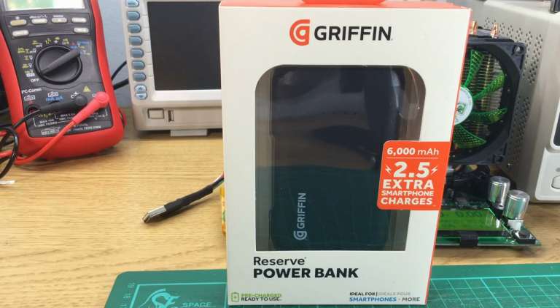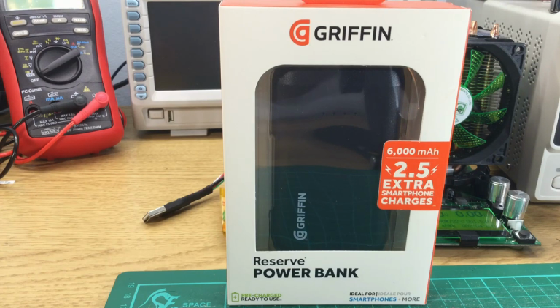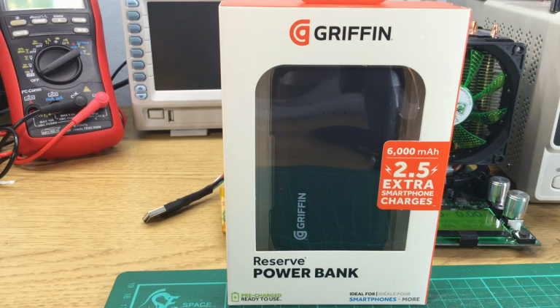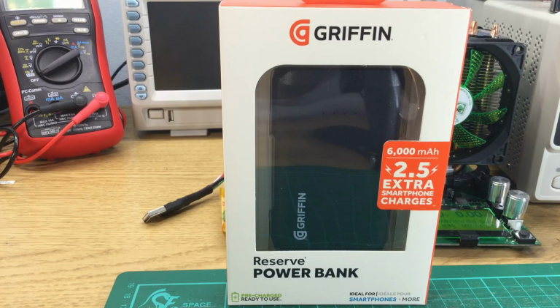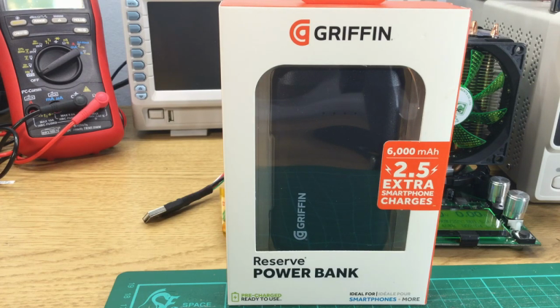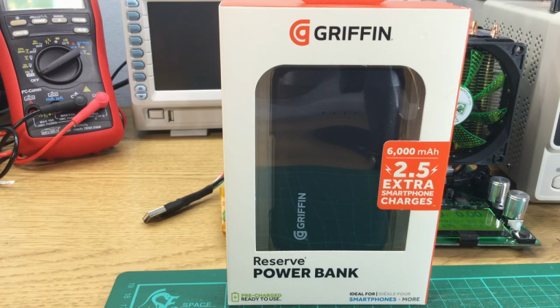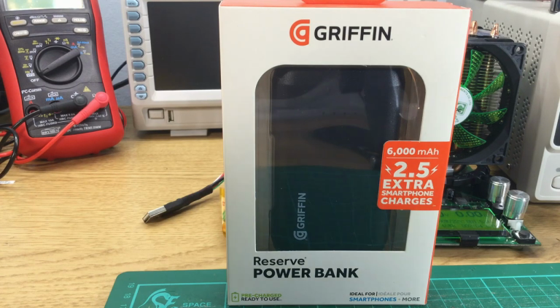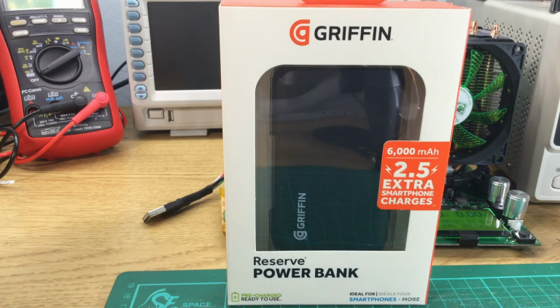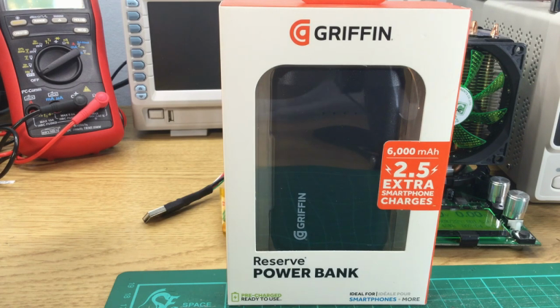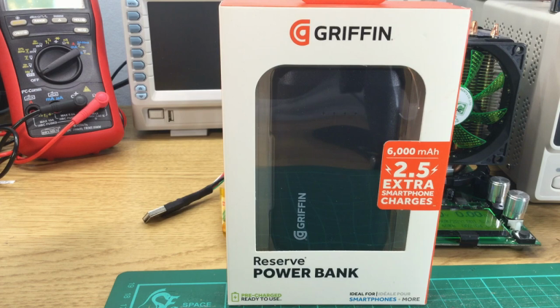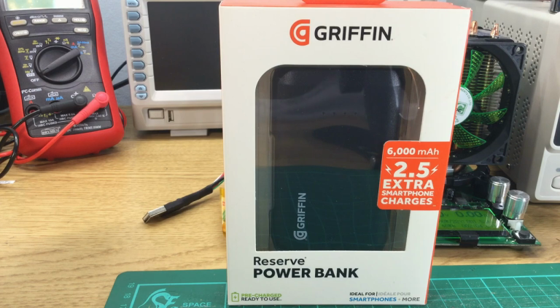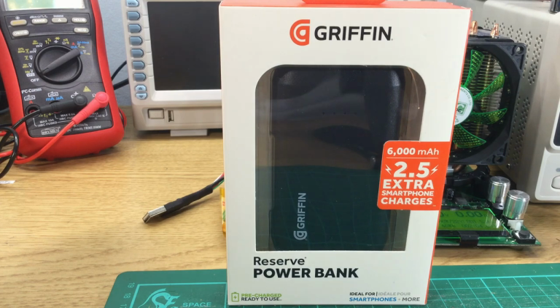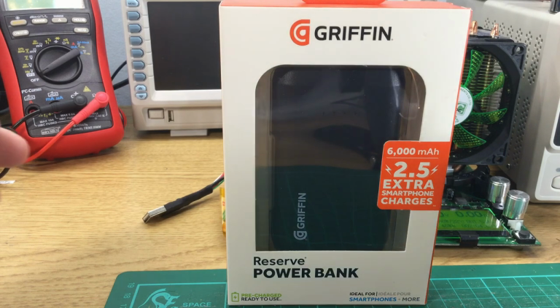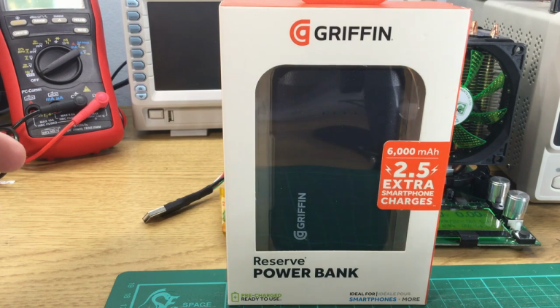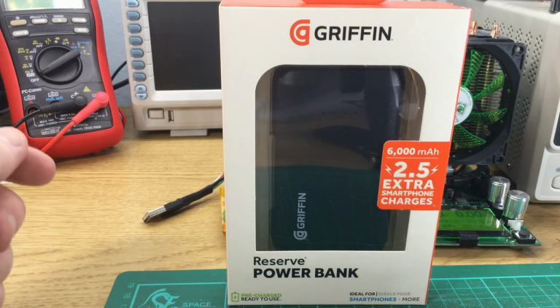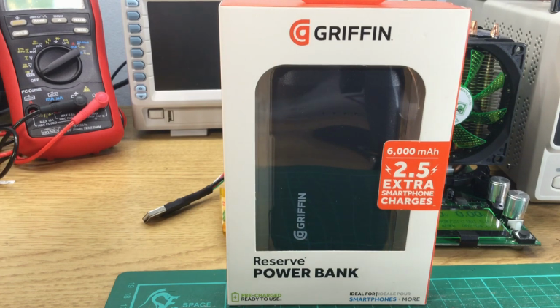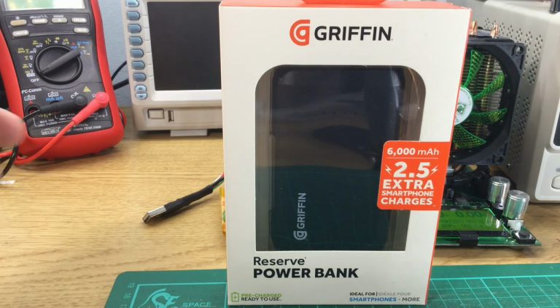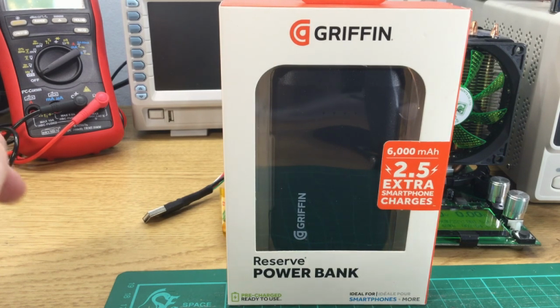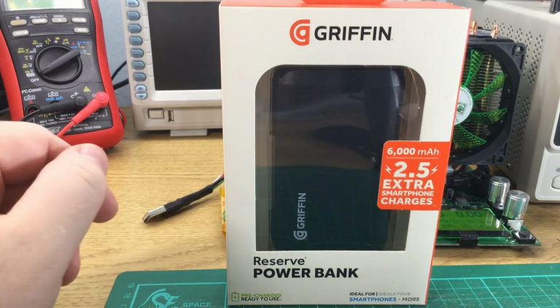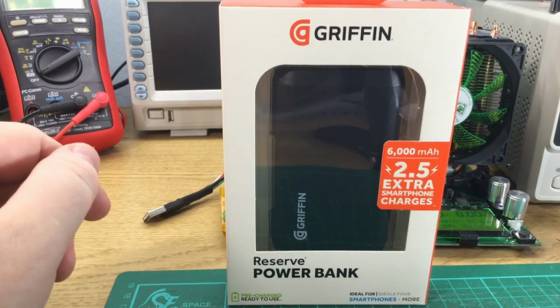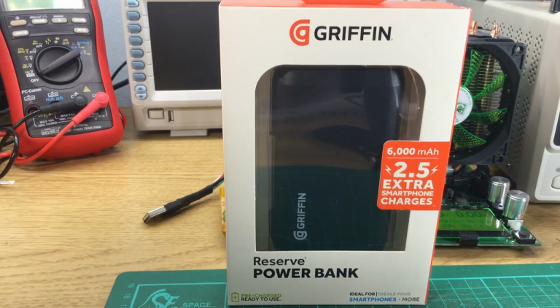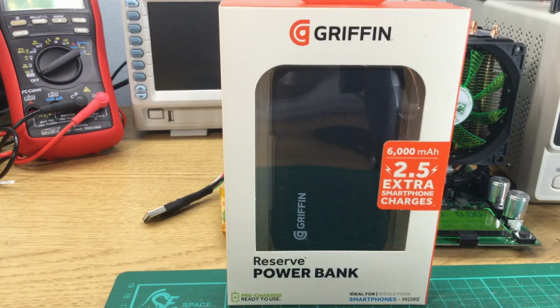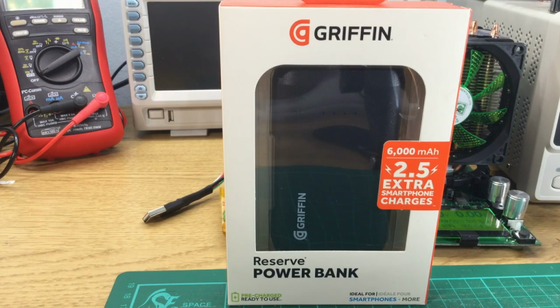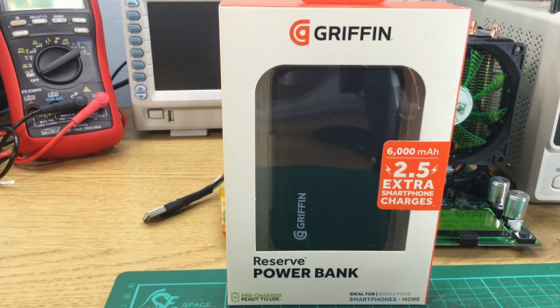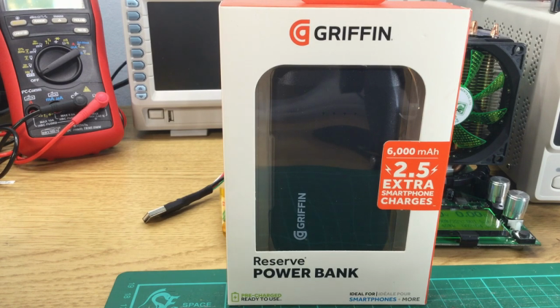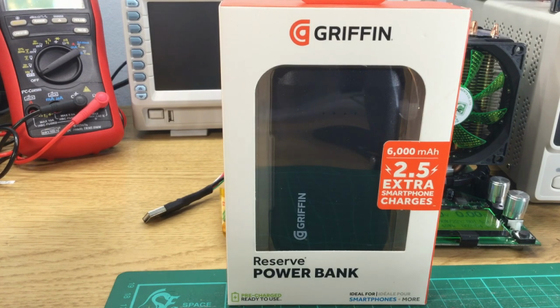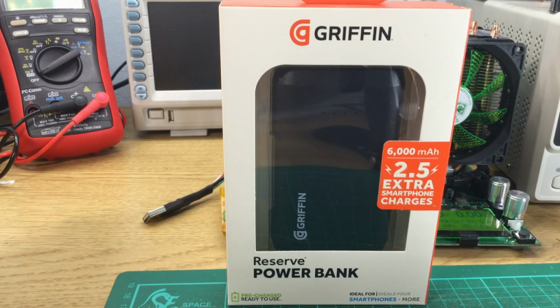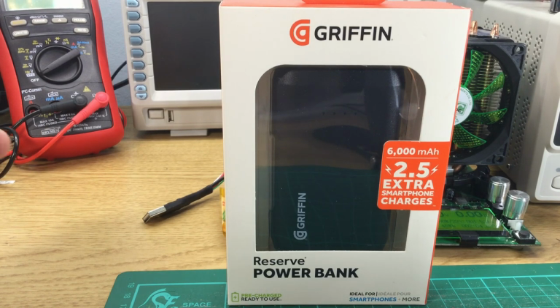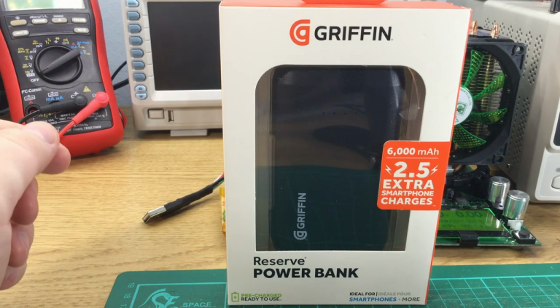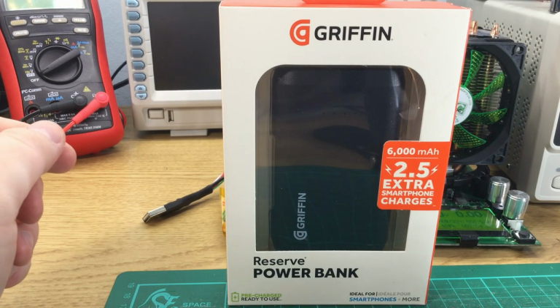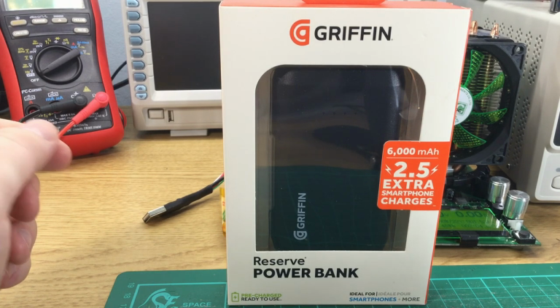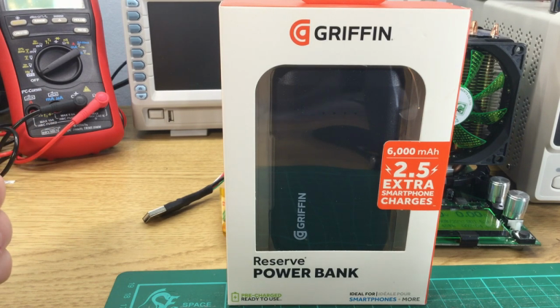Hello and welcome to PowerBench. Today I'm going to be reviewing this Griffin Reserve PowerBank. I bought this from Sainsbury's with the cables that I reviewed yesterday, and it cost me £15.99.